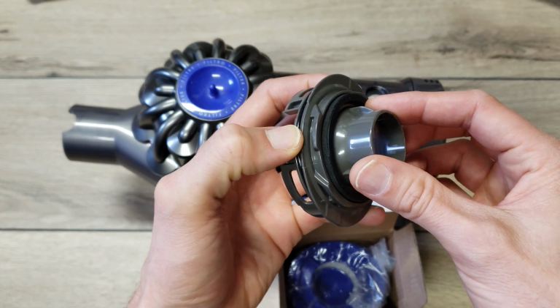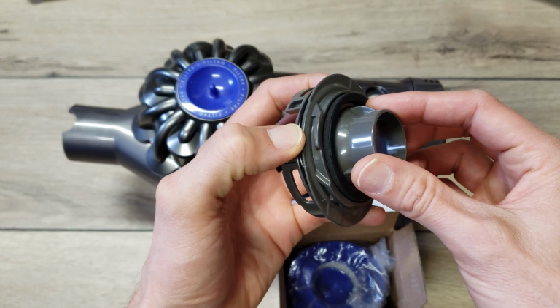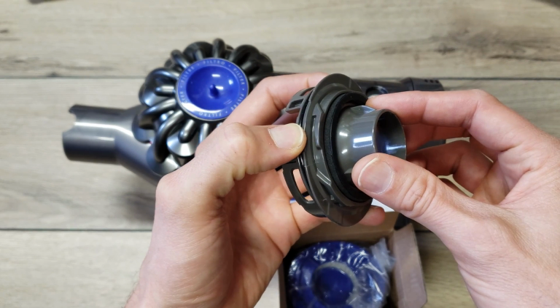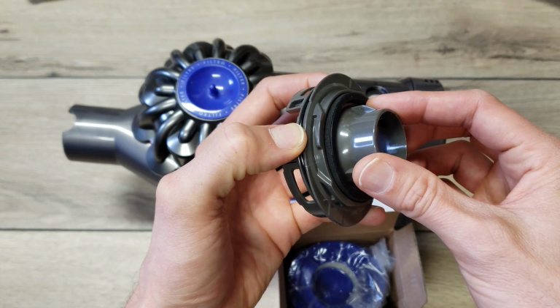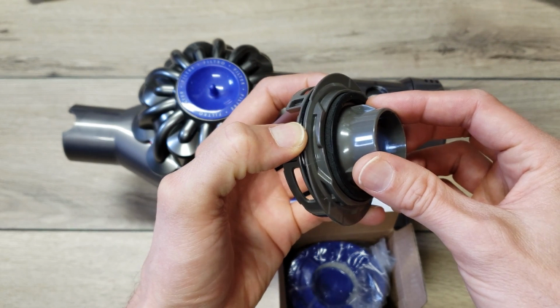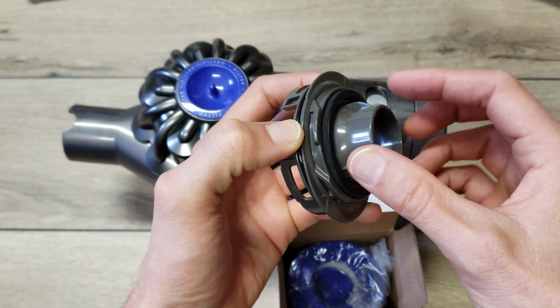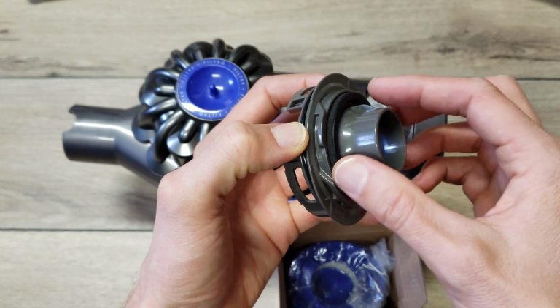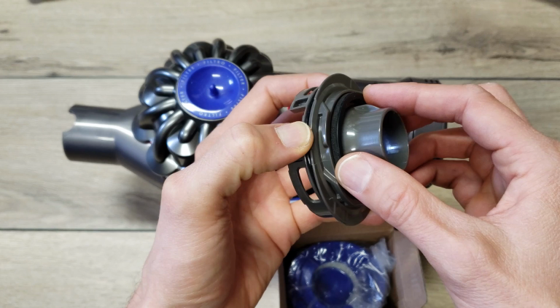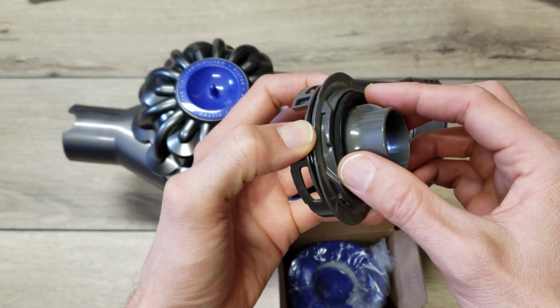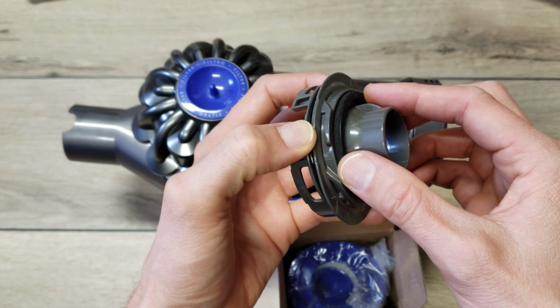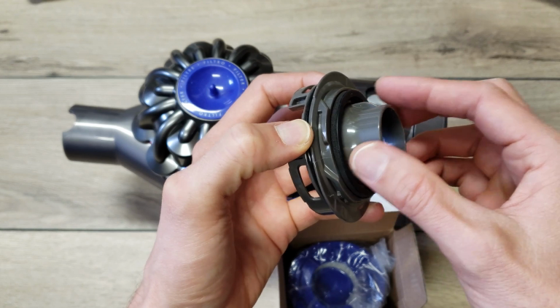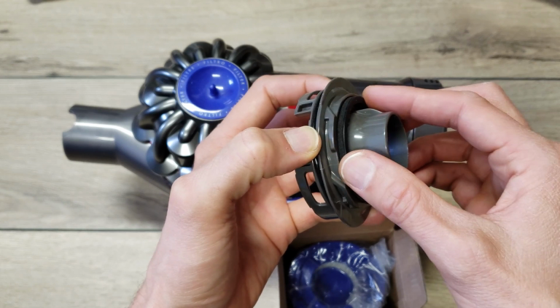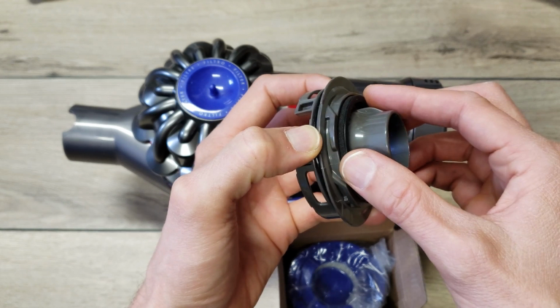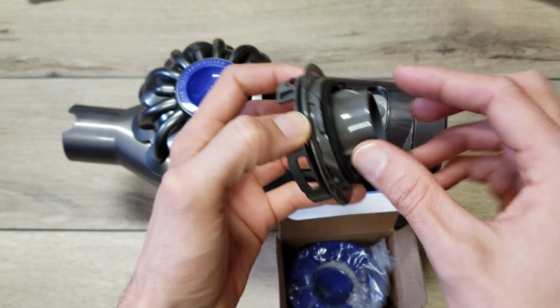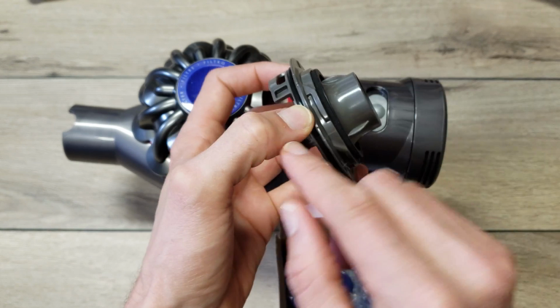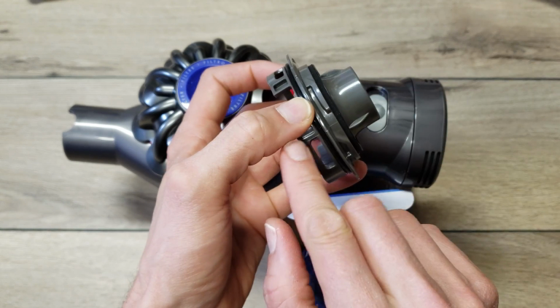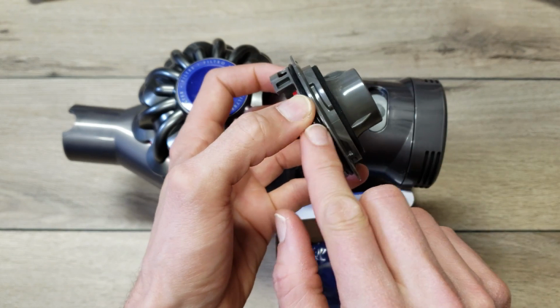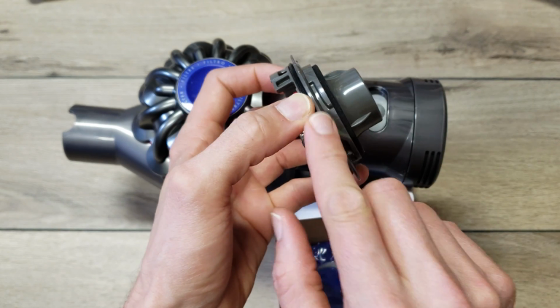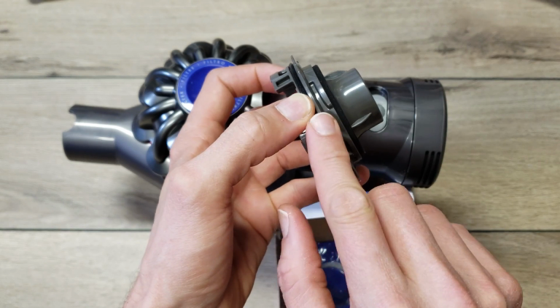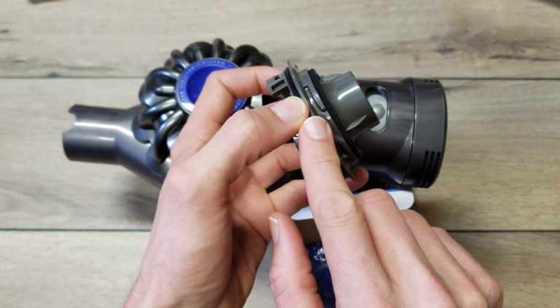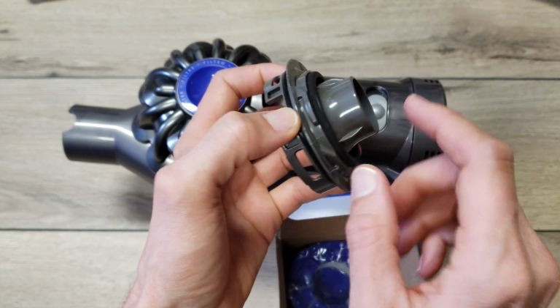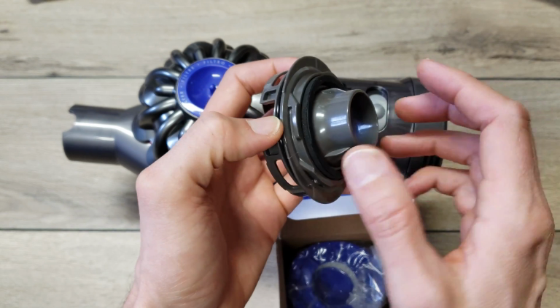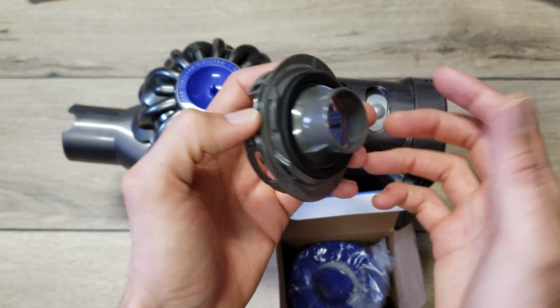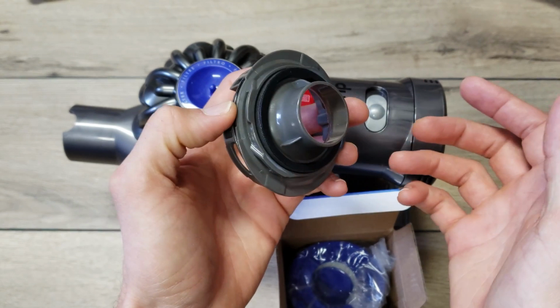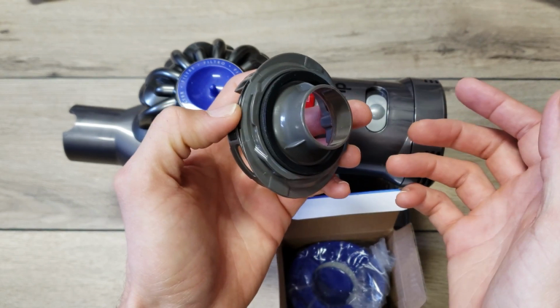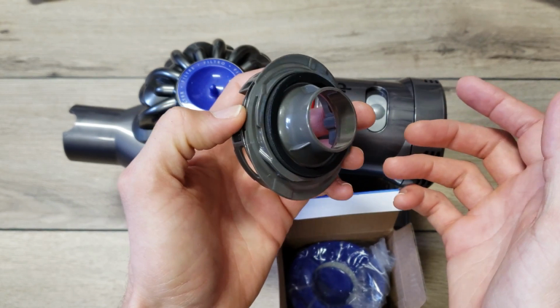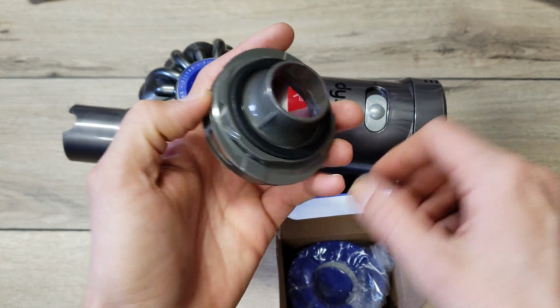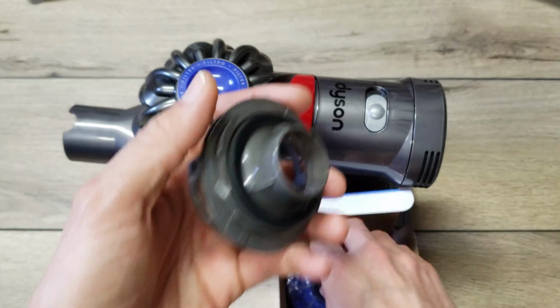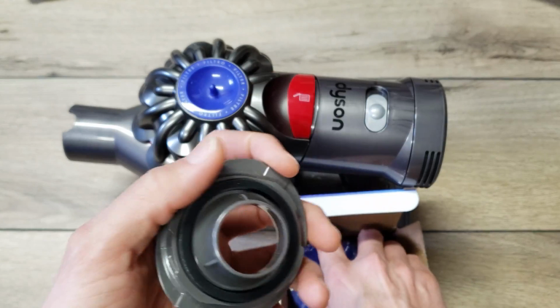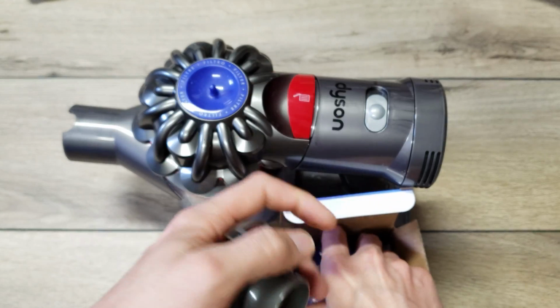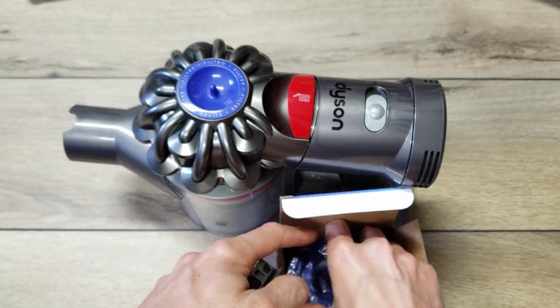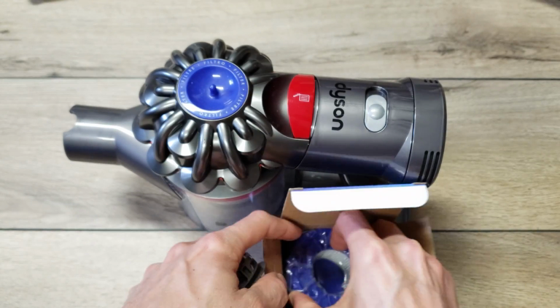That's one thing with HEPA filtration — it's important that everything is properly sealed. Because if your seals aren't good and it's not sealing, you can get air bypass and you lose the HEPA filtration because air isn't passing through the HEPA filter.